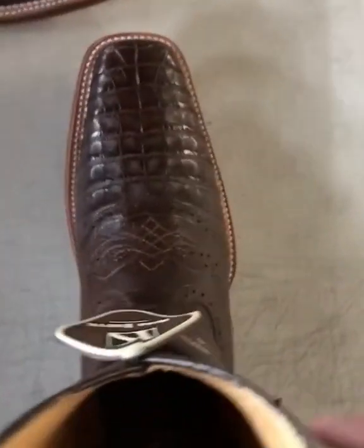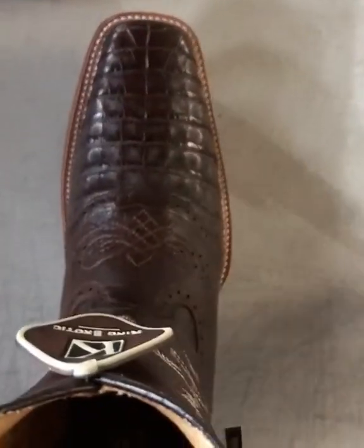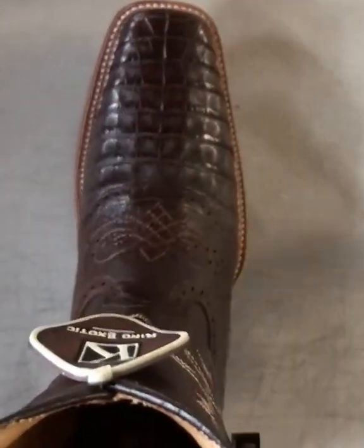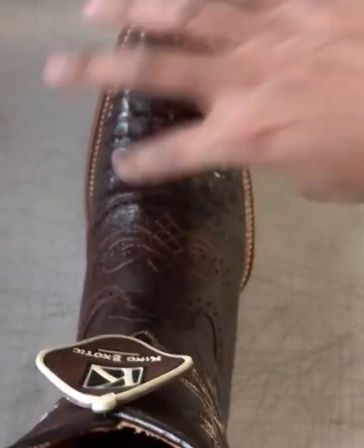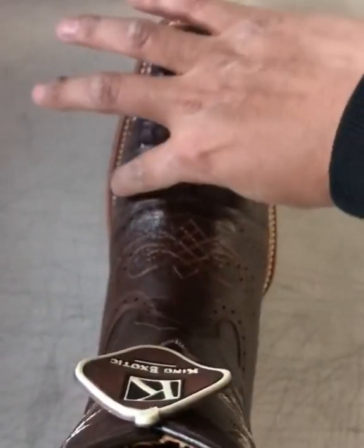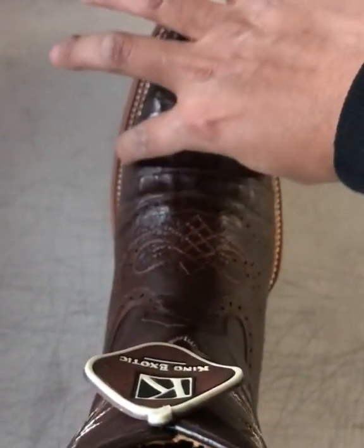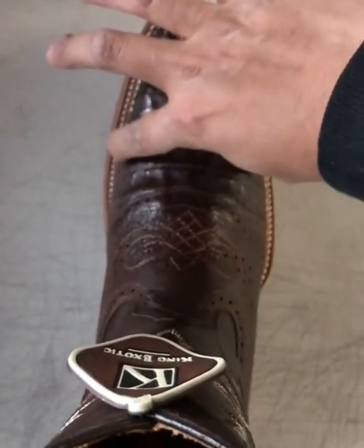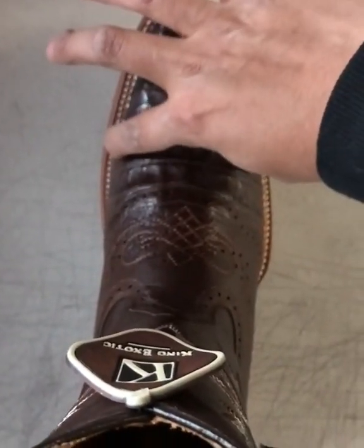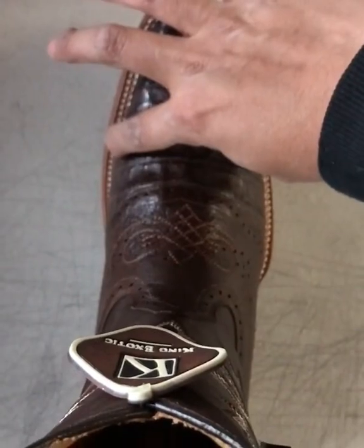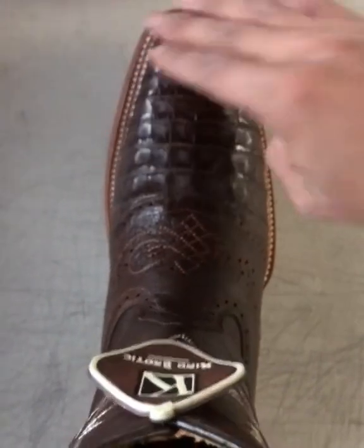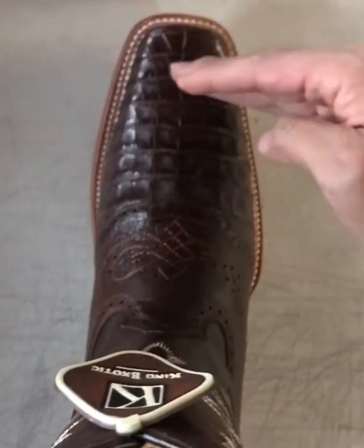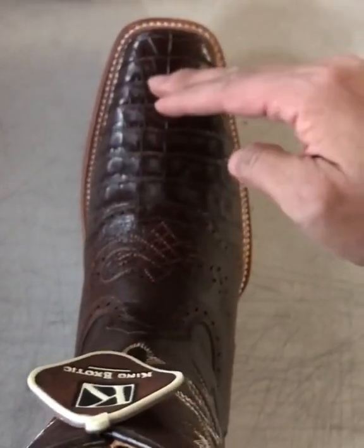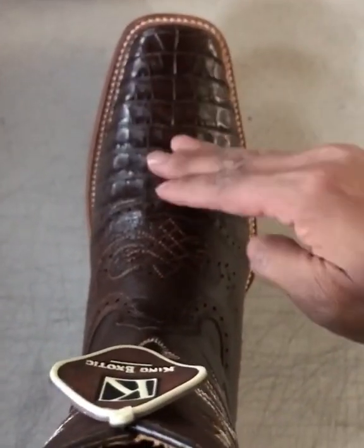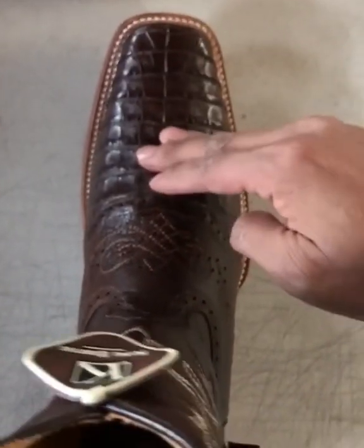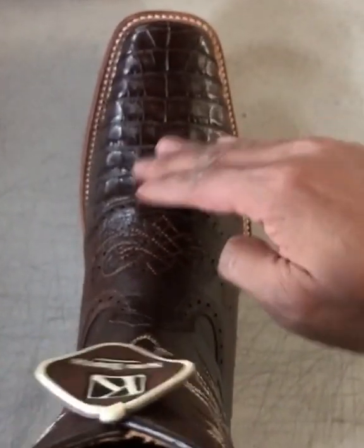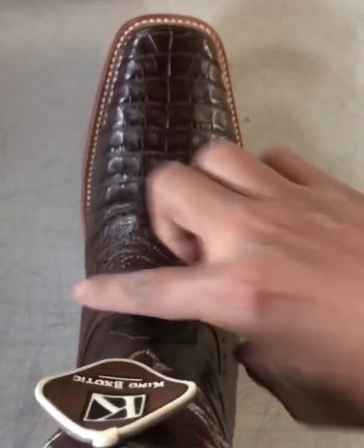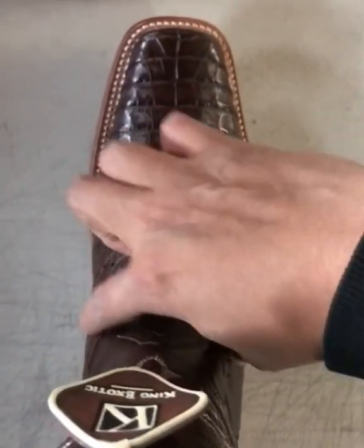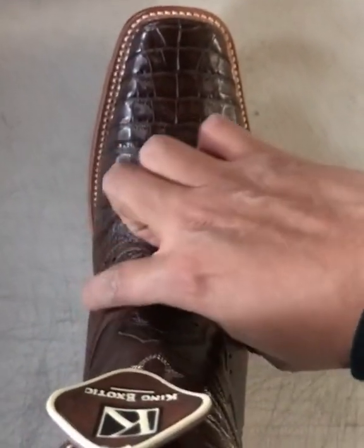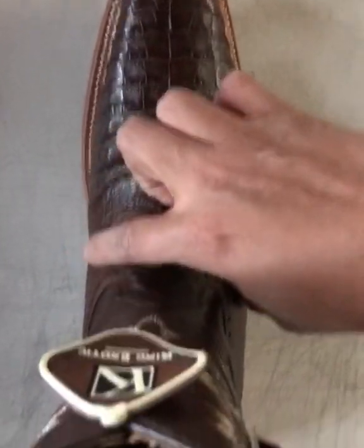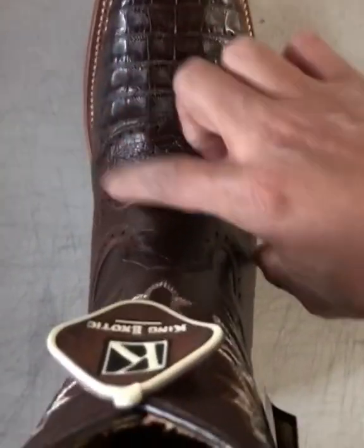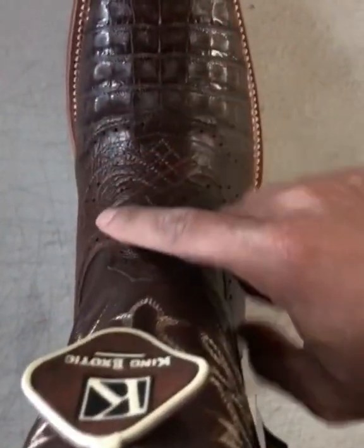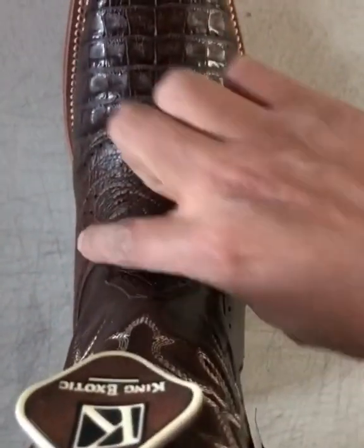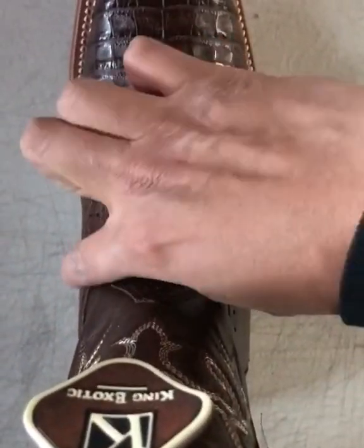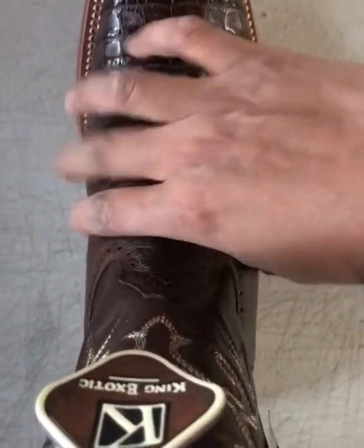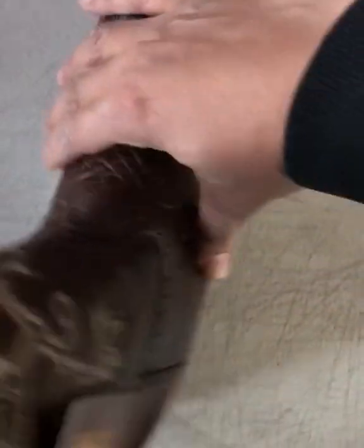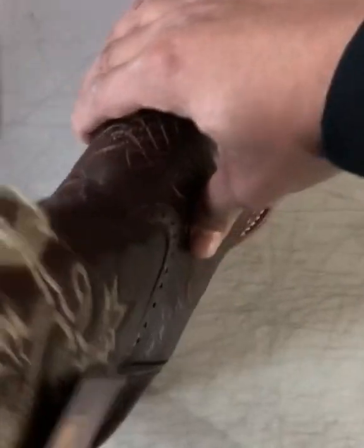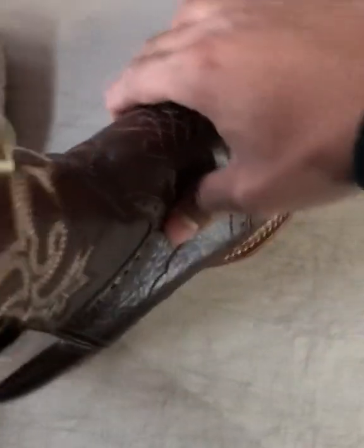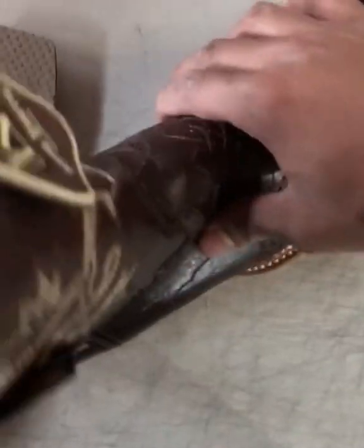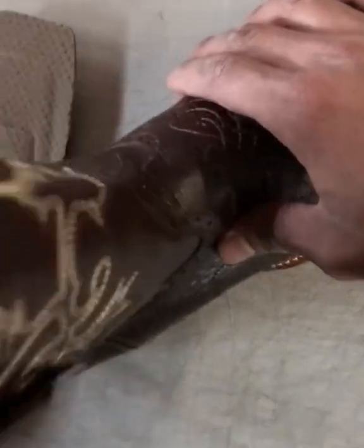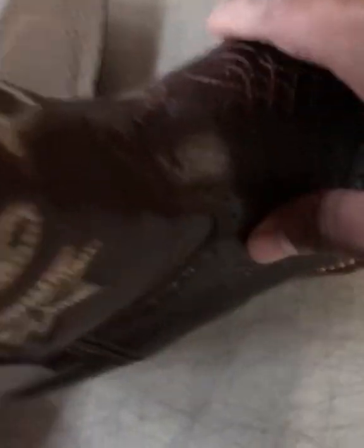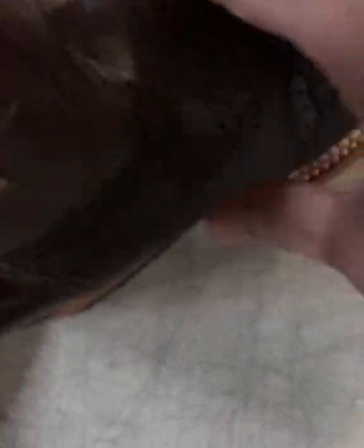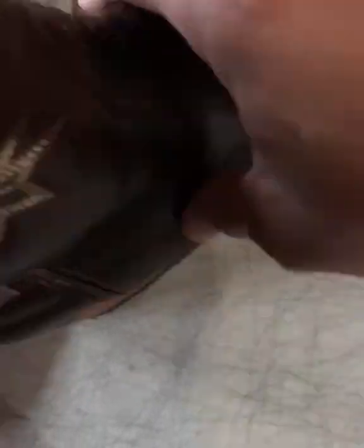Basically it'll get more narrow here in the instep section, which will push your foot back as well, and also be a little bit more snug on the instep section here on this part.